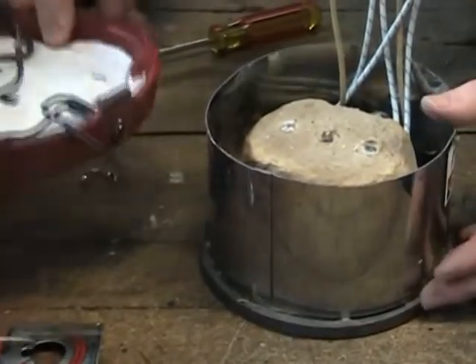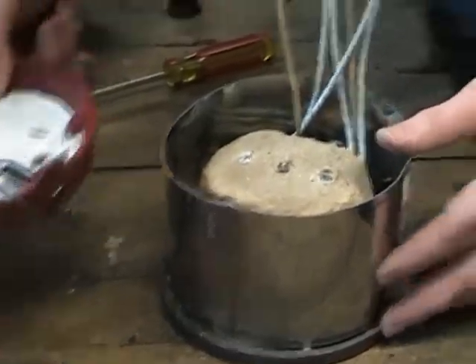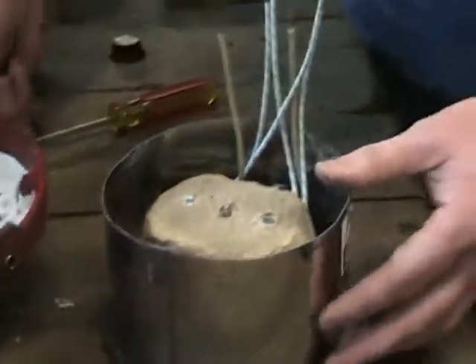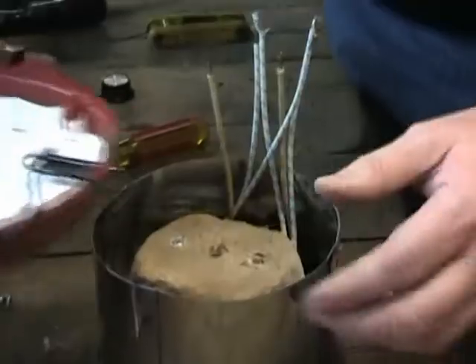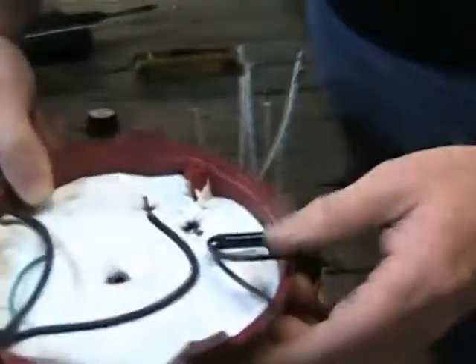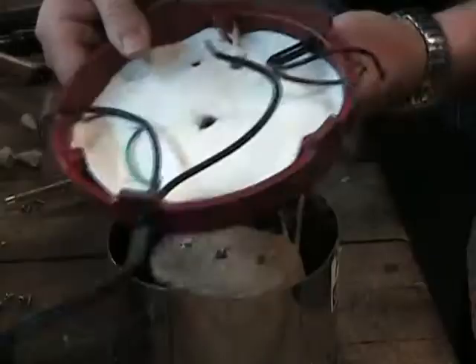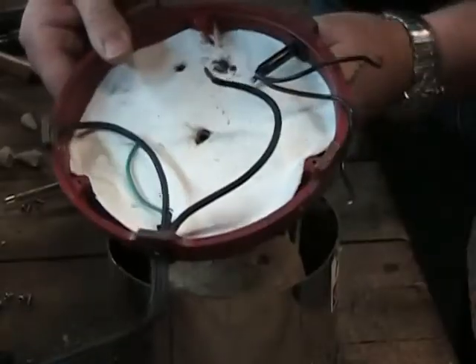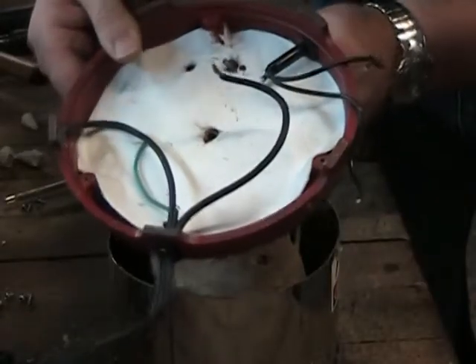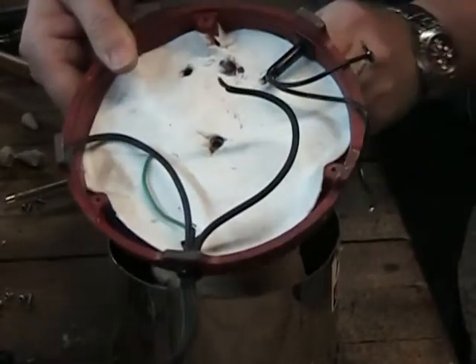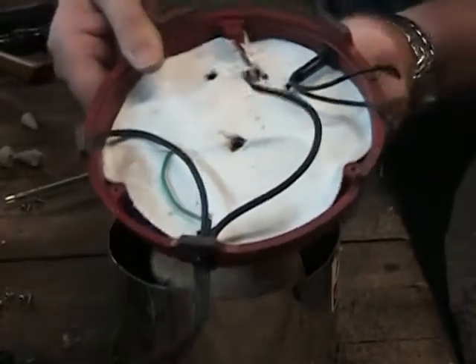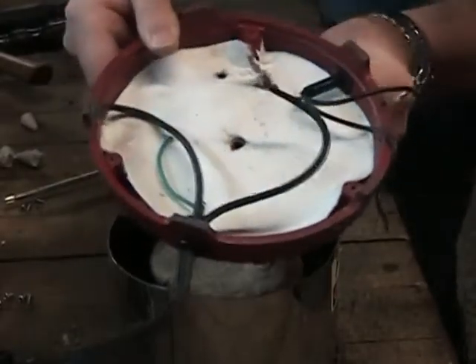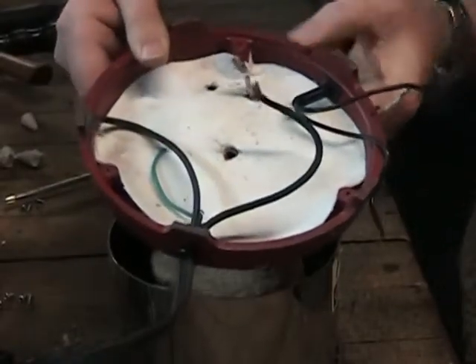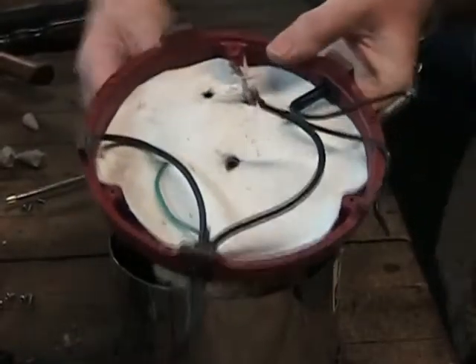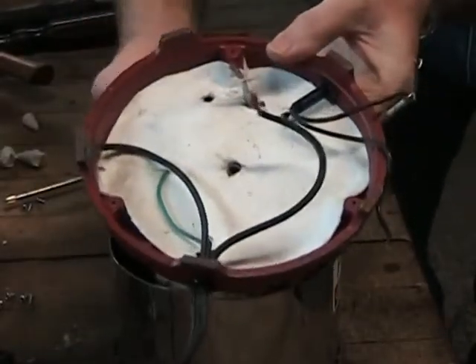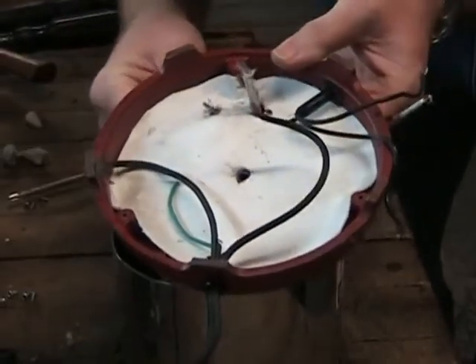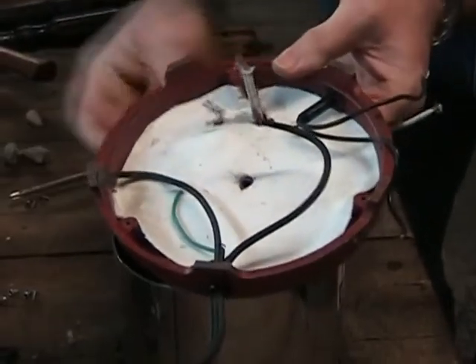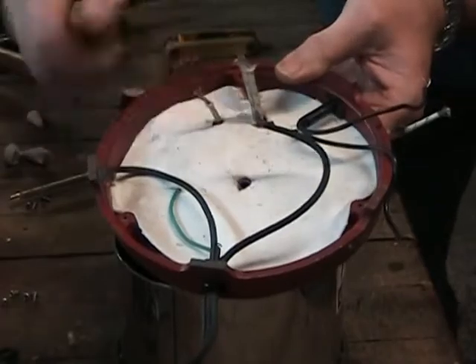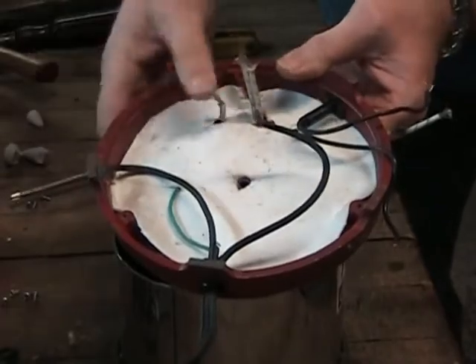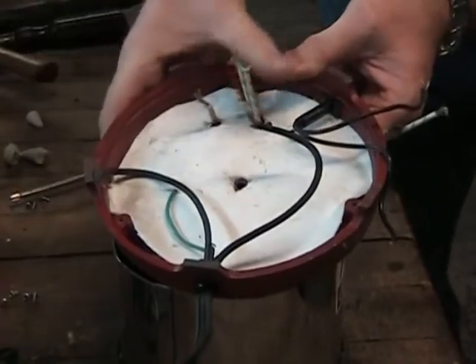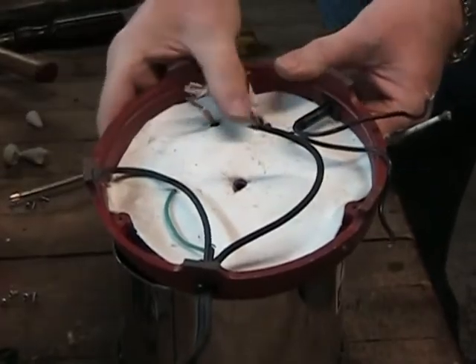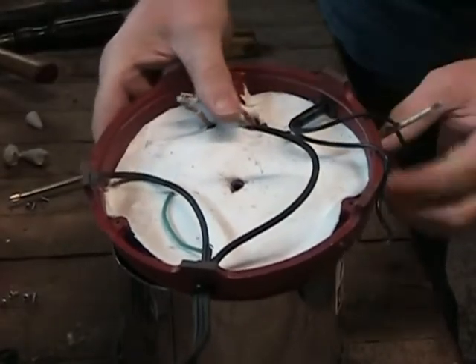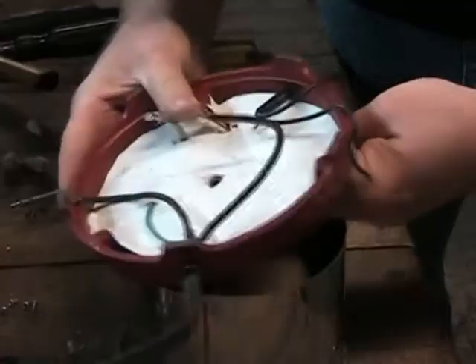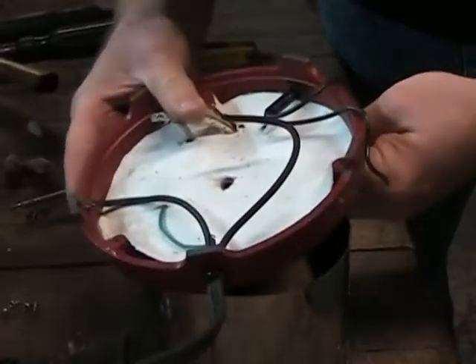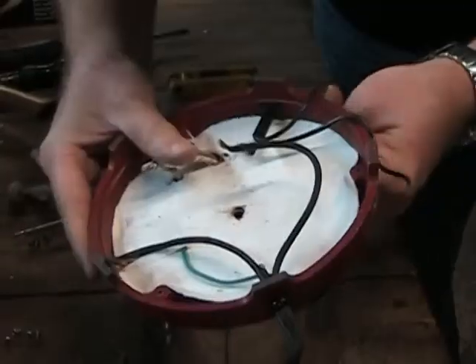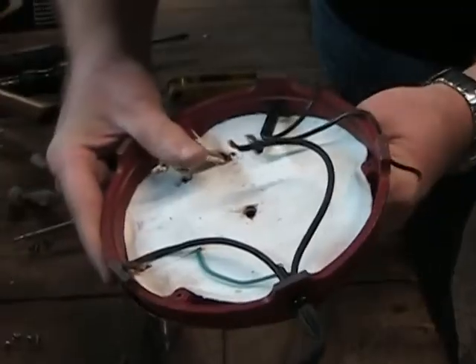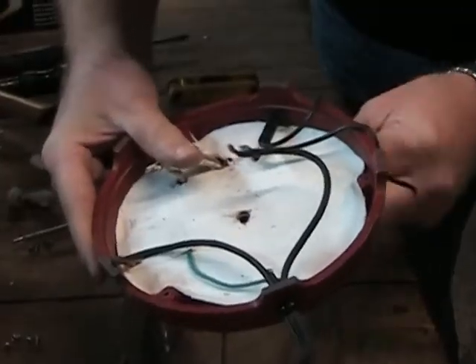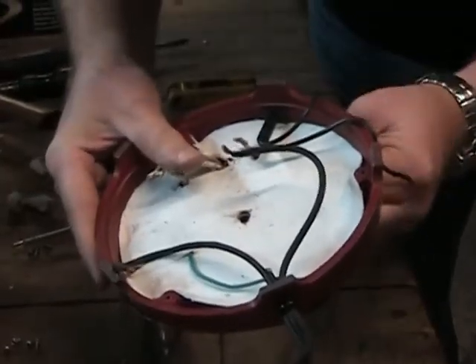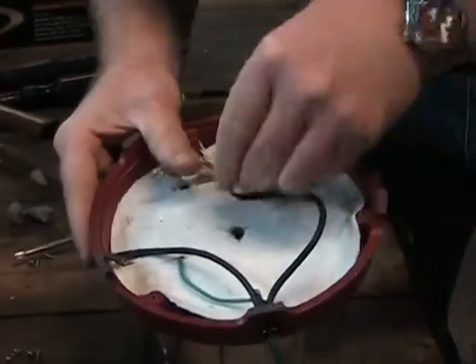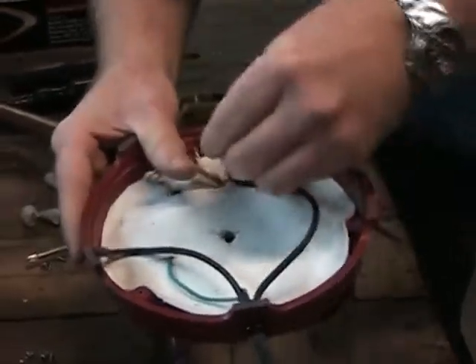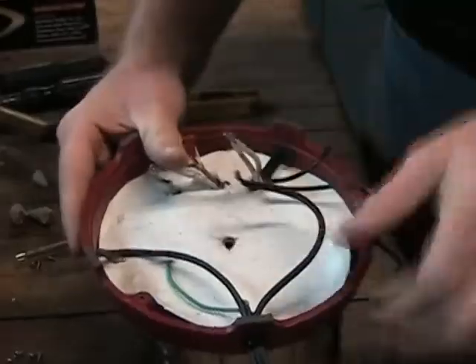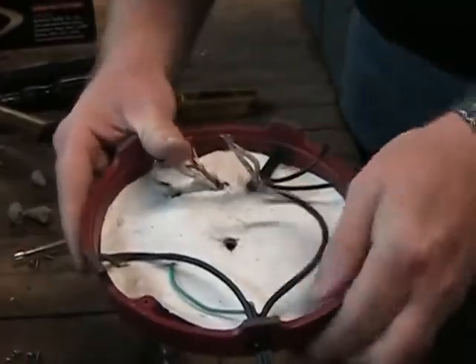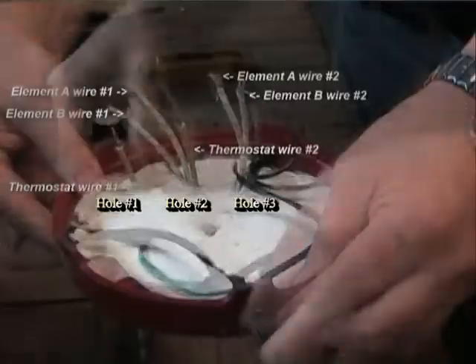Now let's begin assembling the base and the lead wires together as described. Take your time making sure that you are putting each of the wires or wire sets into the correct holes in the base. When you have all of the wires properly in place, the results should be the same as what is shown in this still shot.